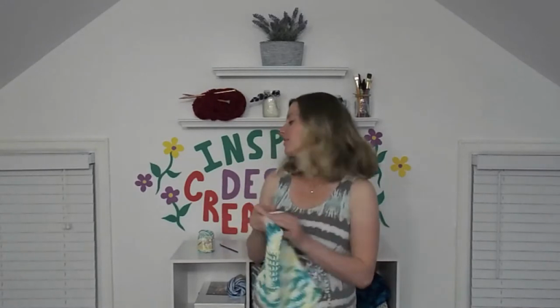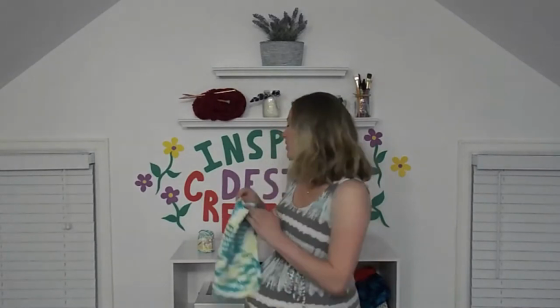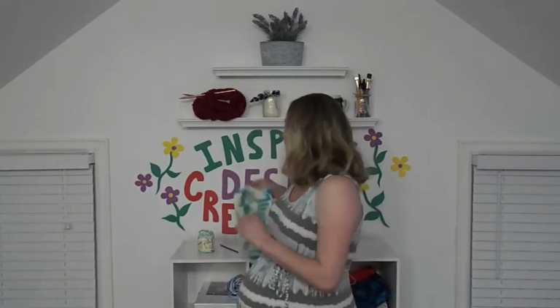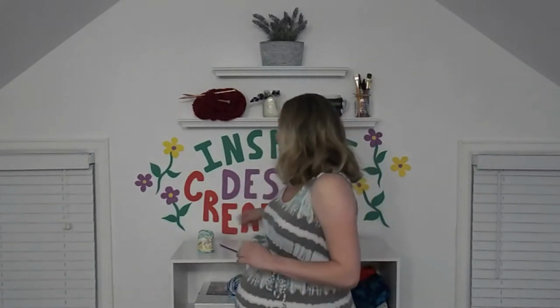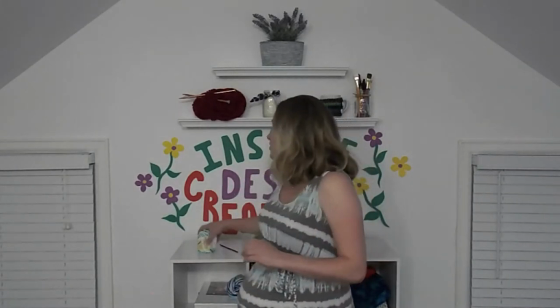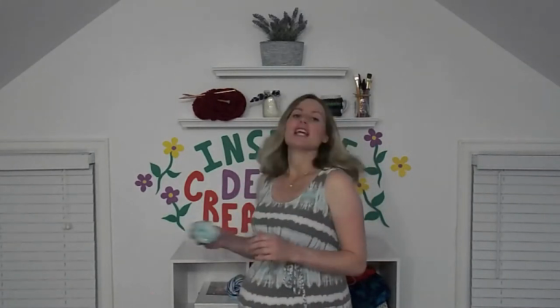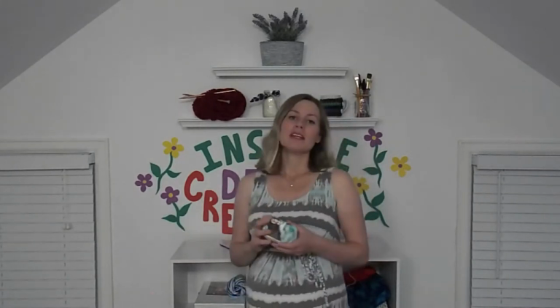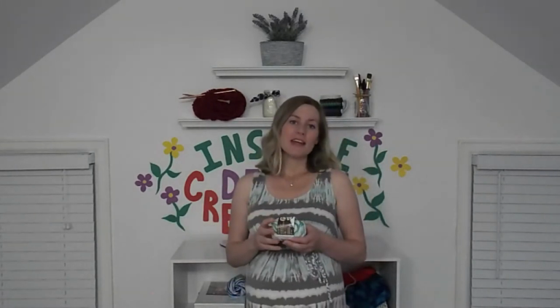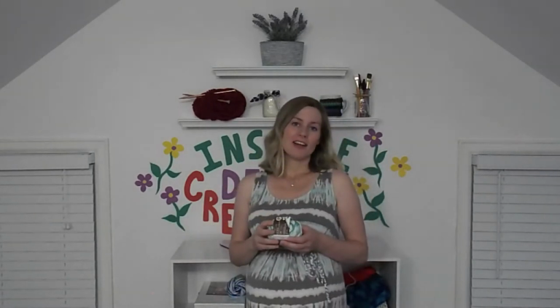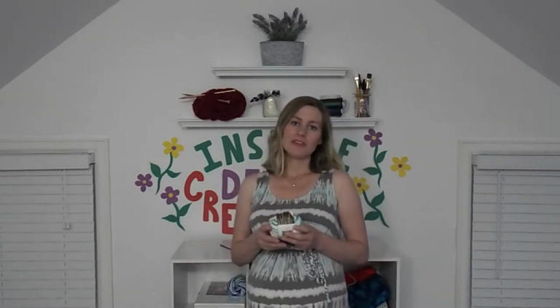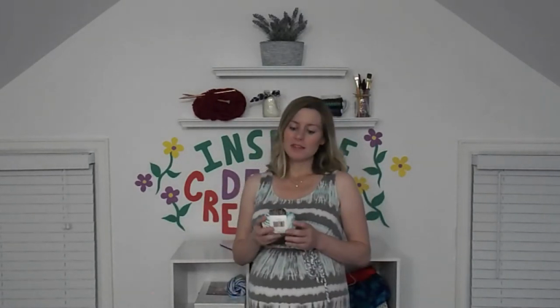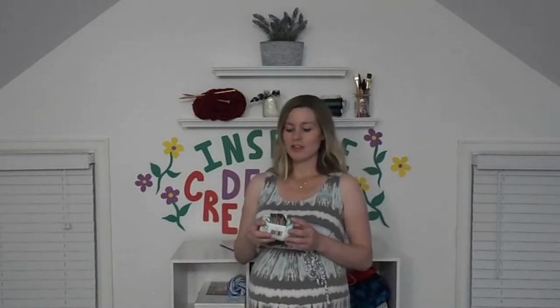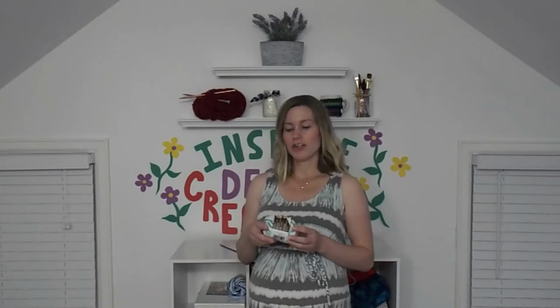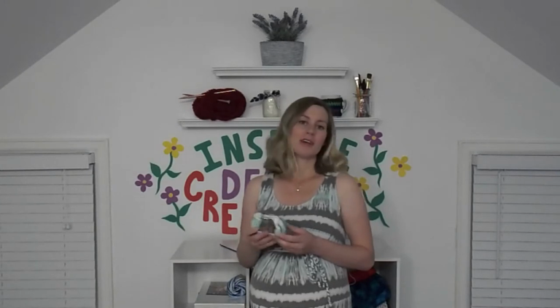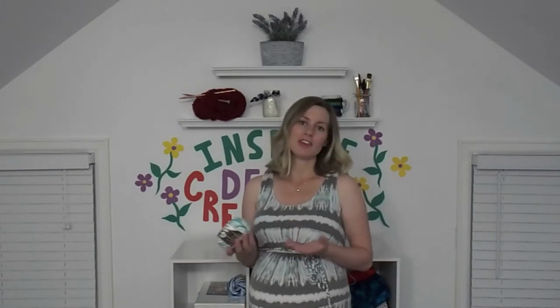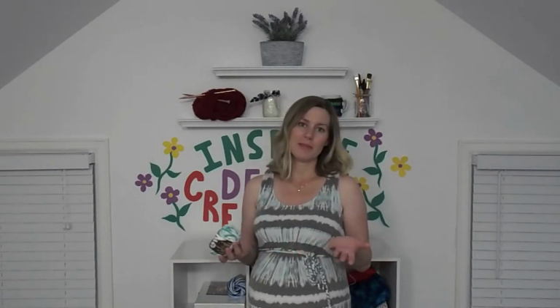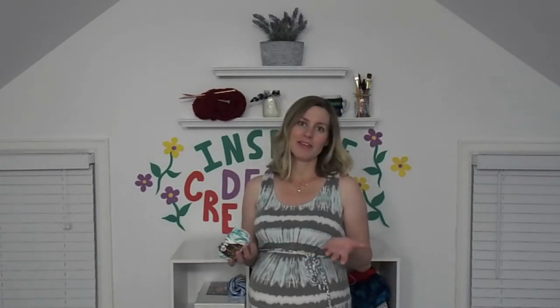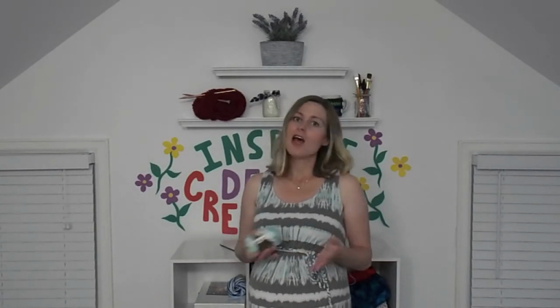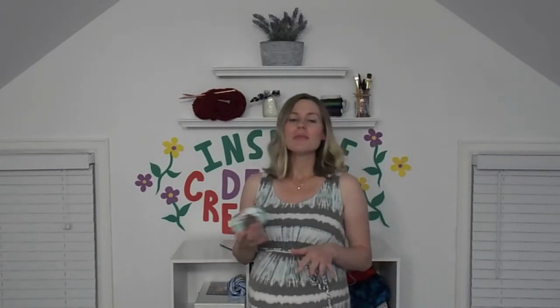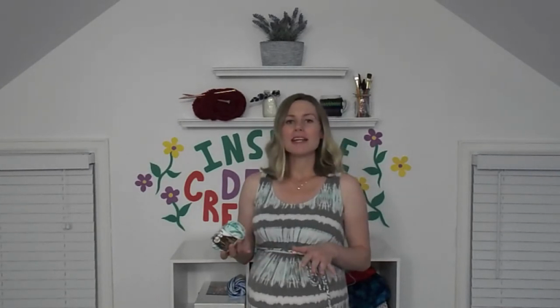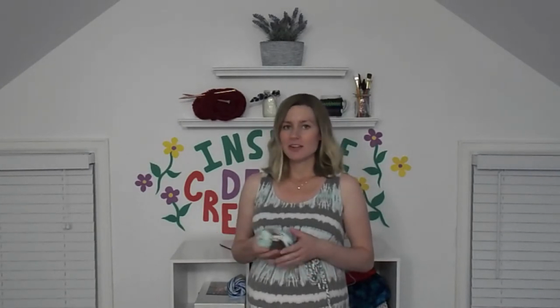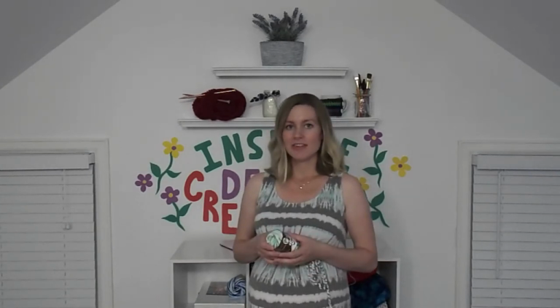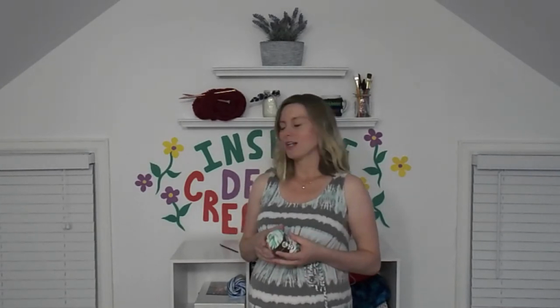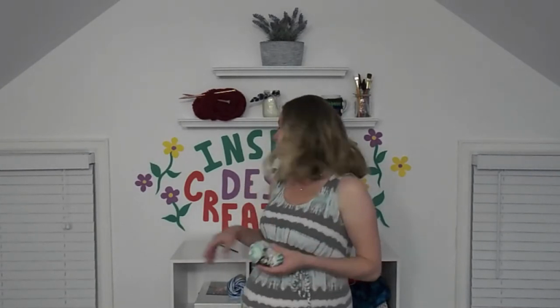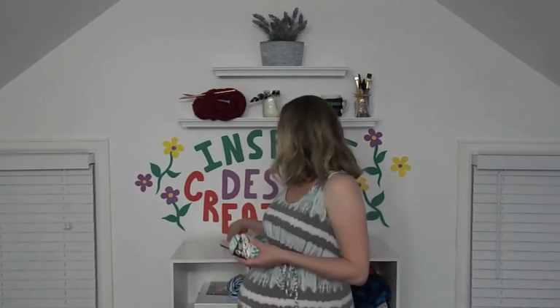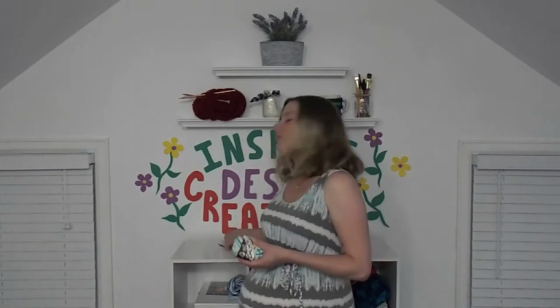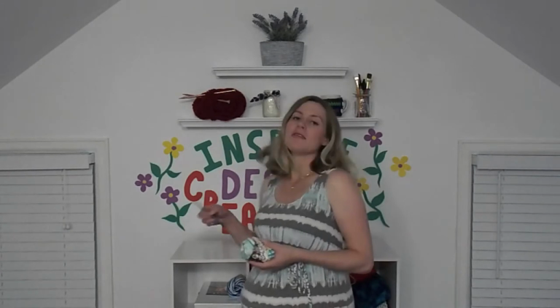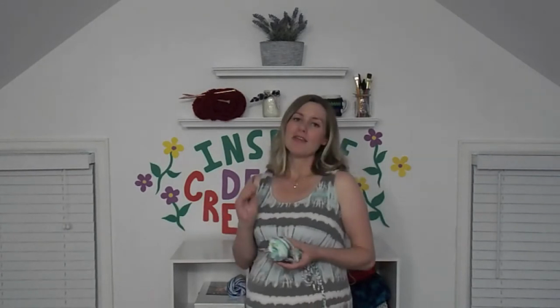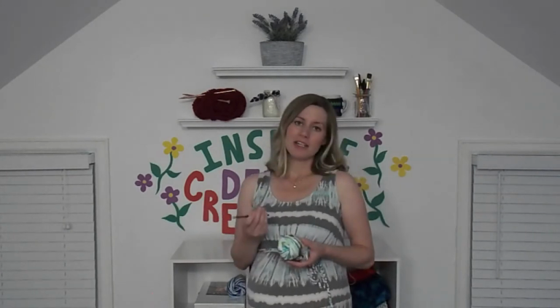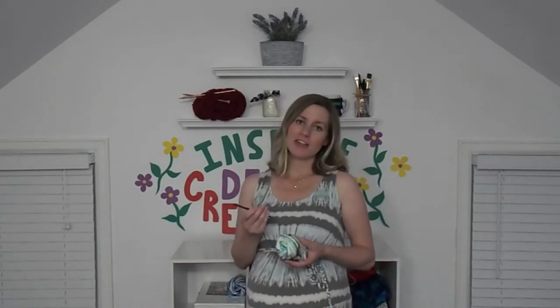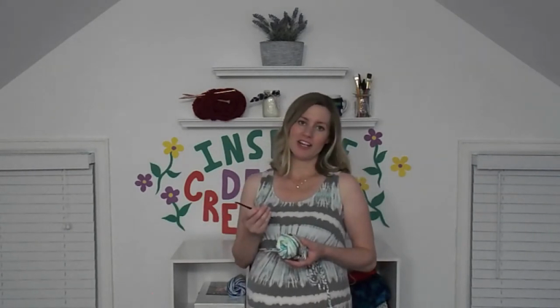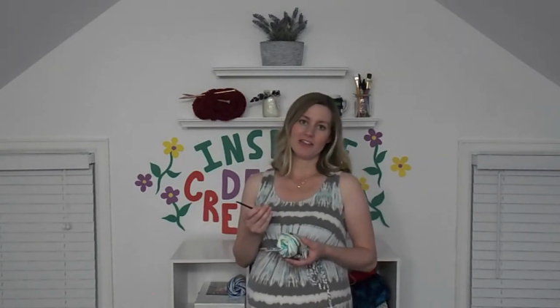I'm using a medium-sized yarn, specifically sugar and cream yarn, which I bought at Michaels, but you can buy it at any crafting store. And I'm using a five millimeter crocheting hook as well.